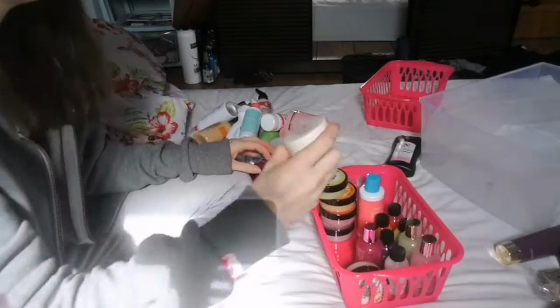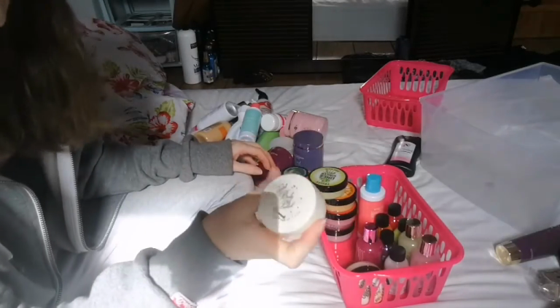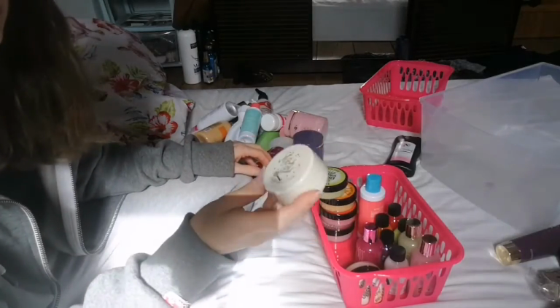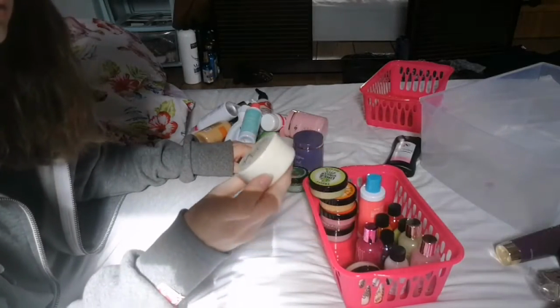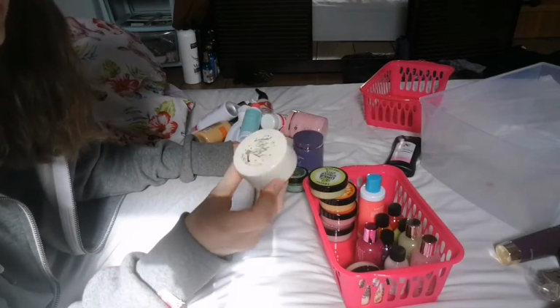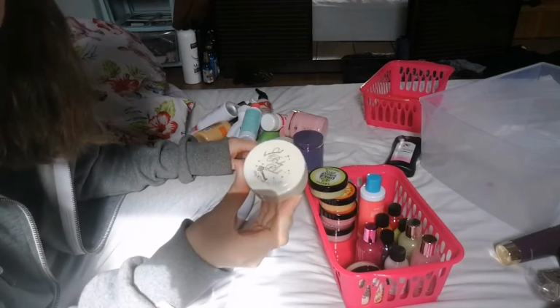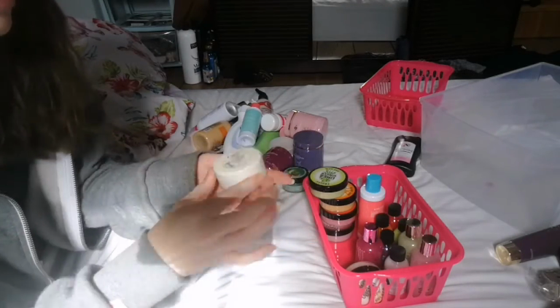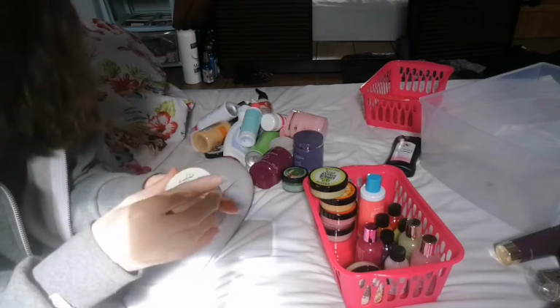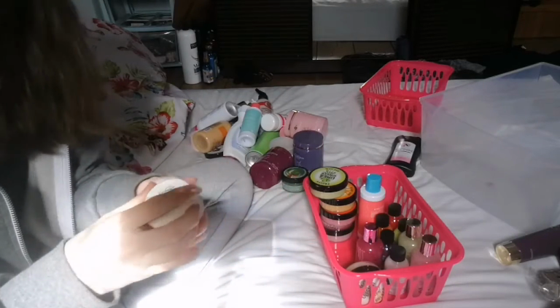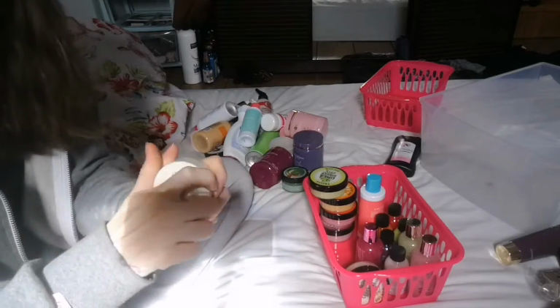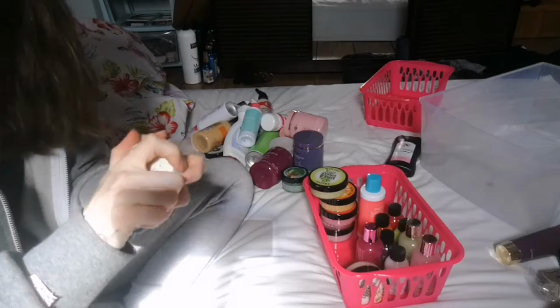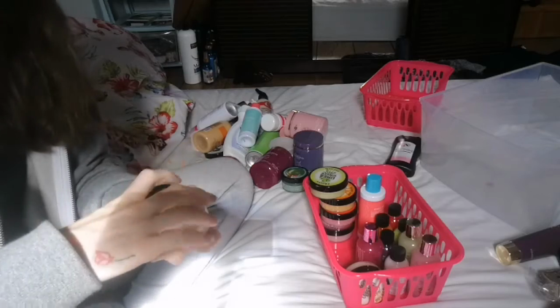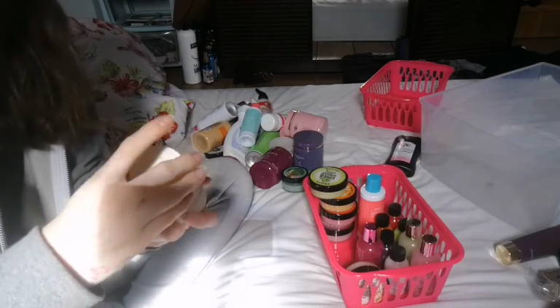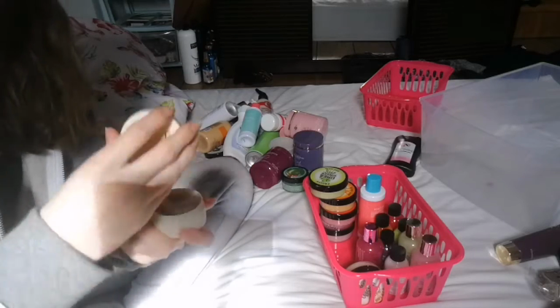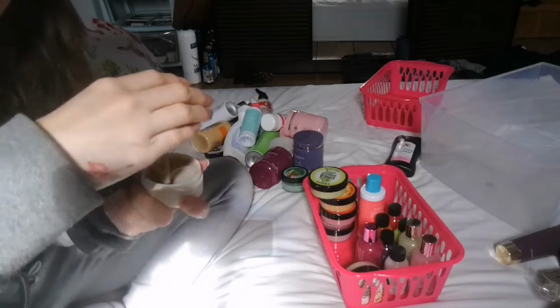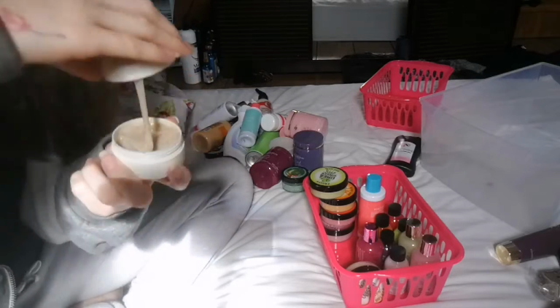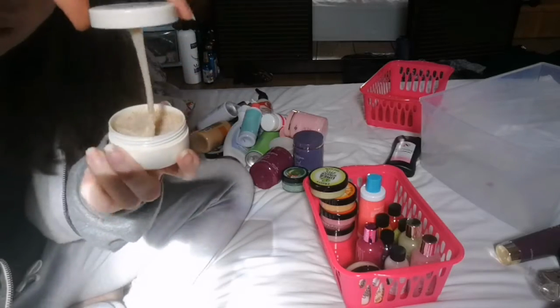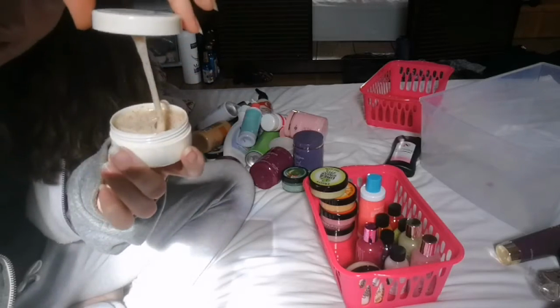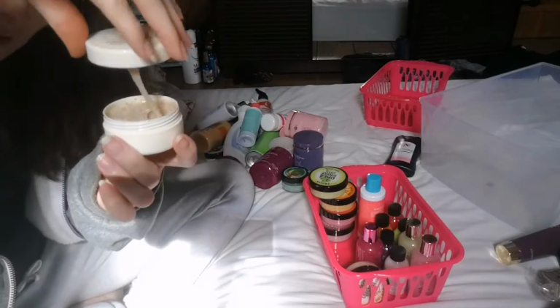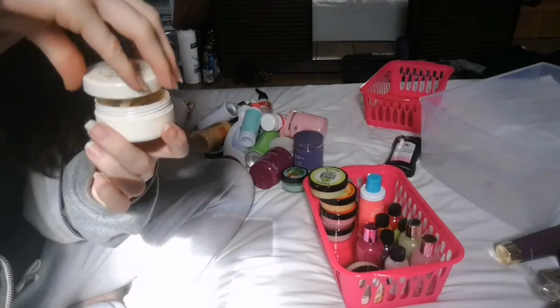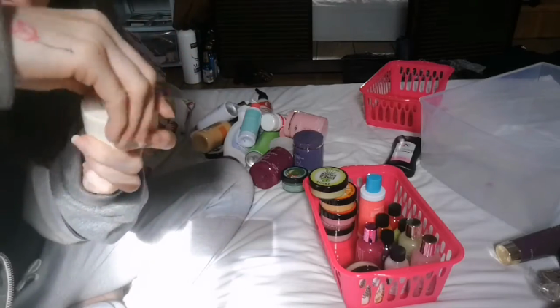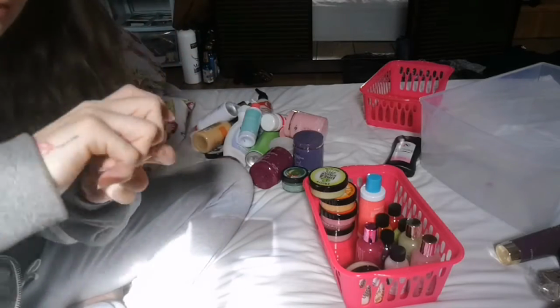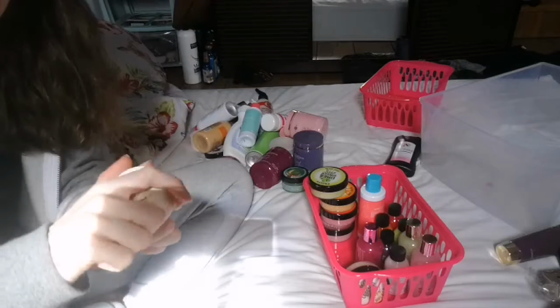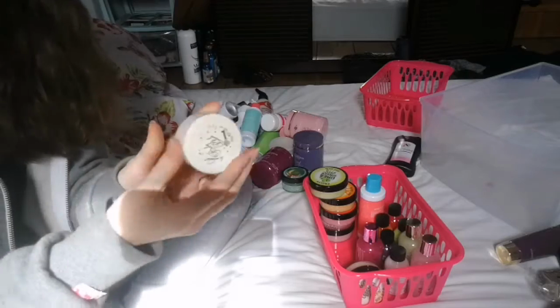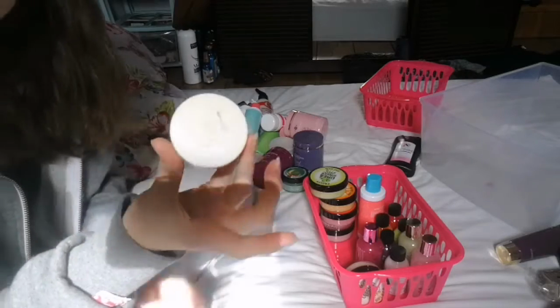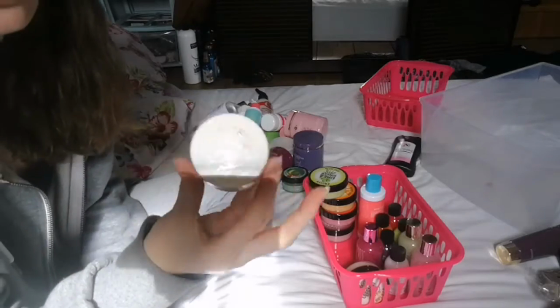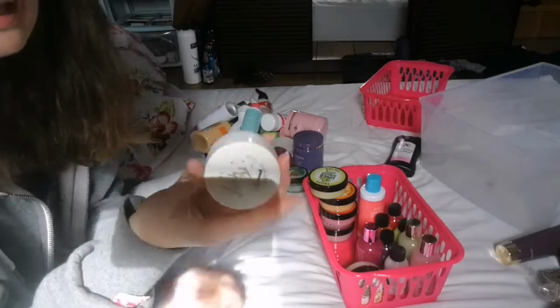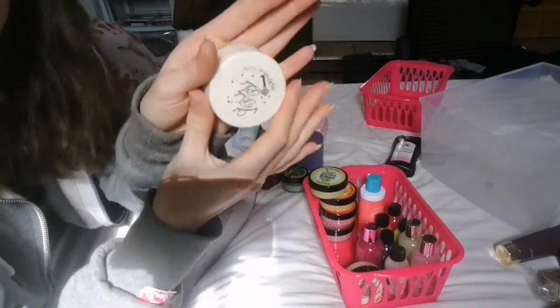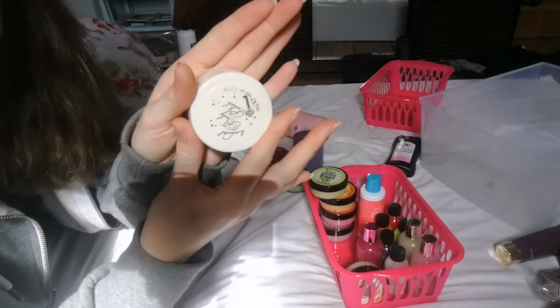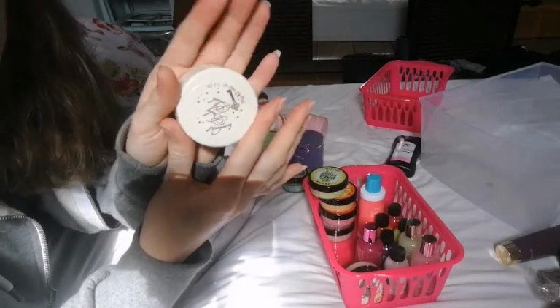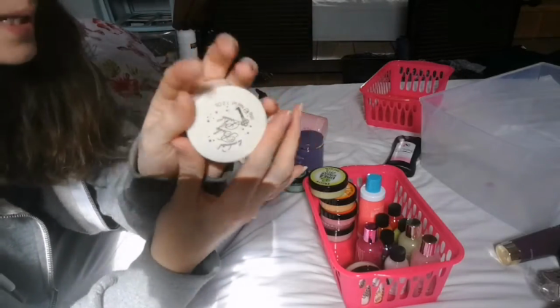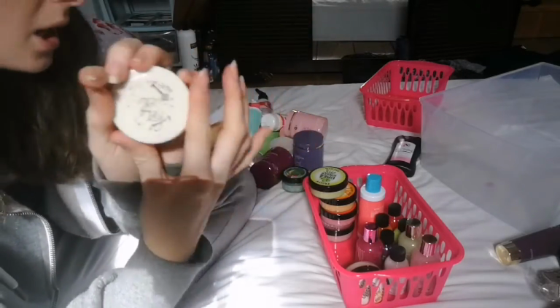Then I have a Be Enchanted Body Polish. I thought I'd used this one, but it is brand new. It is a body scrub, but this one is going to be going.